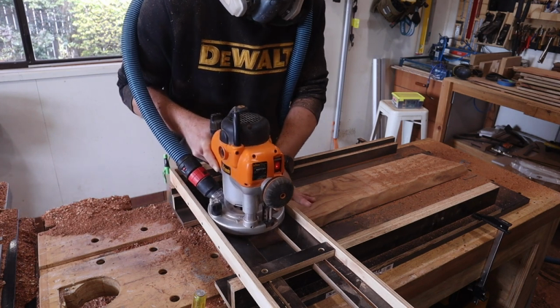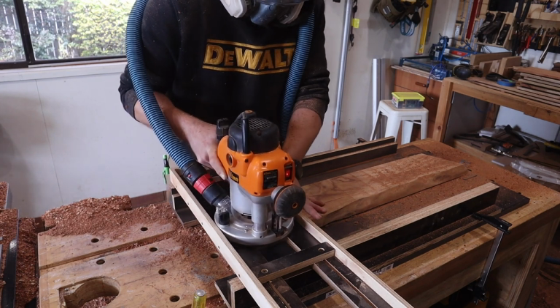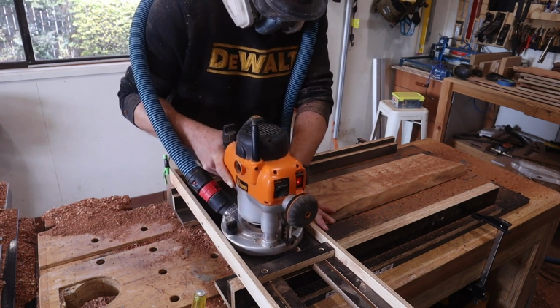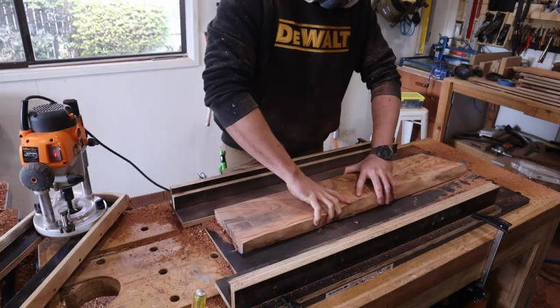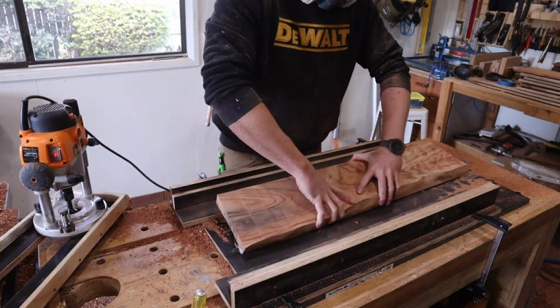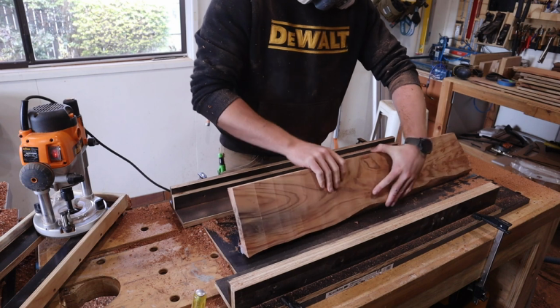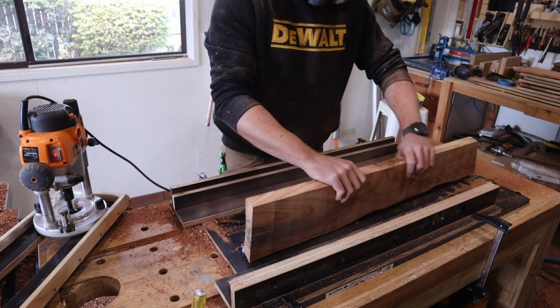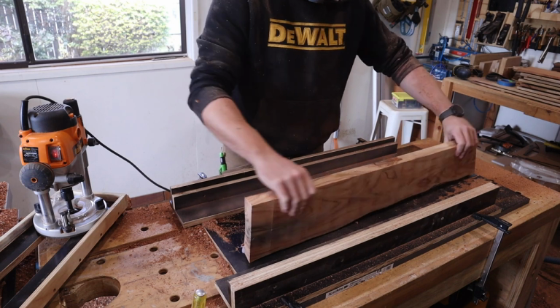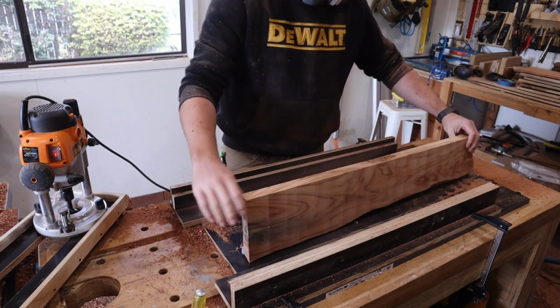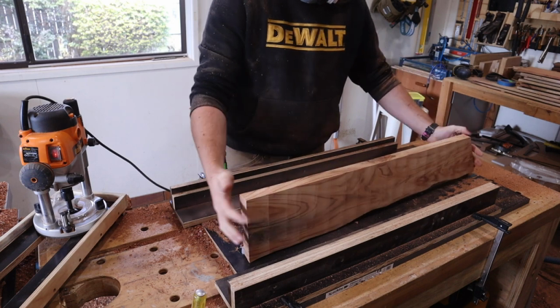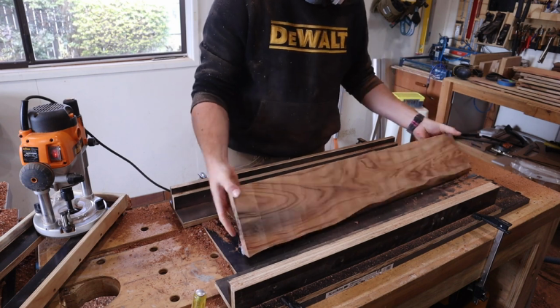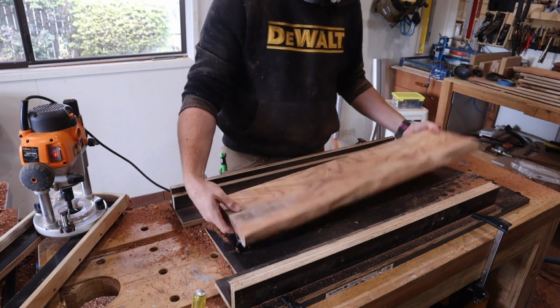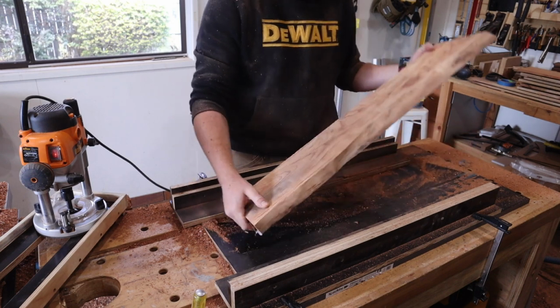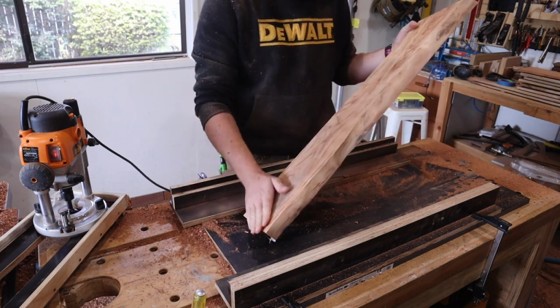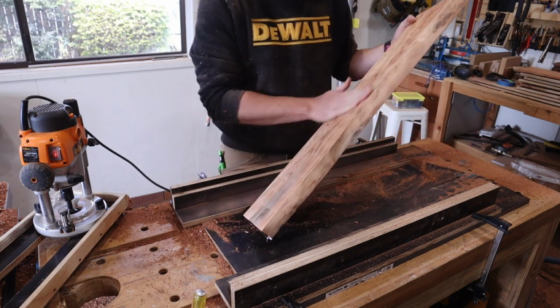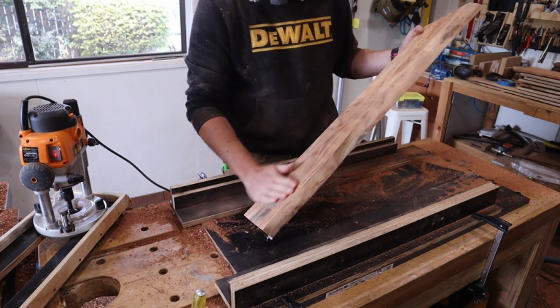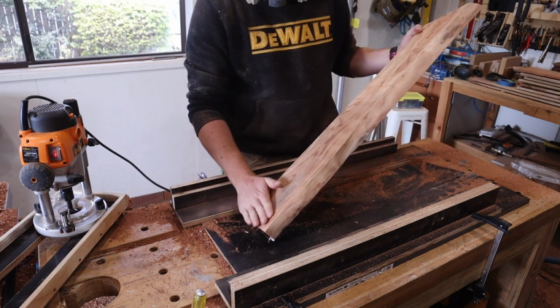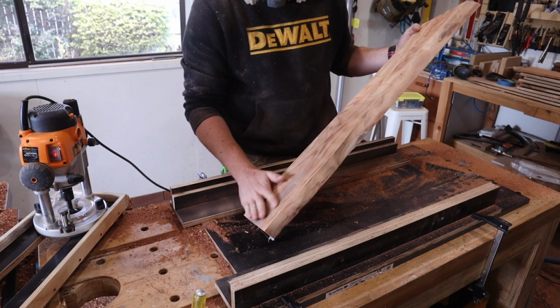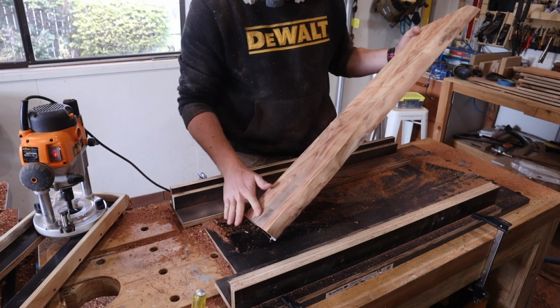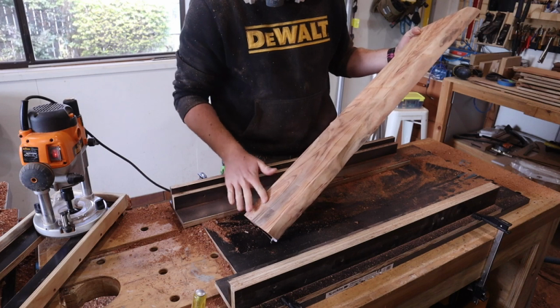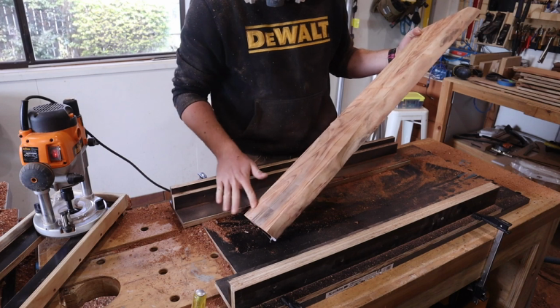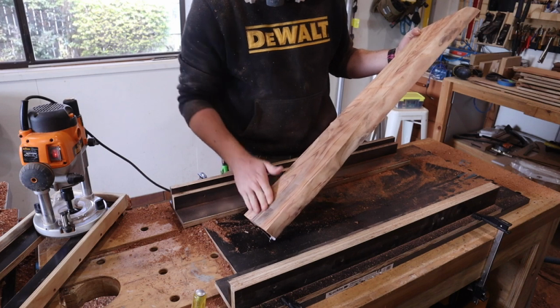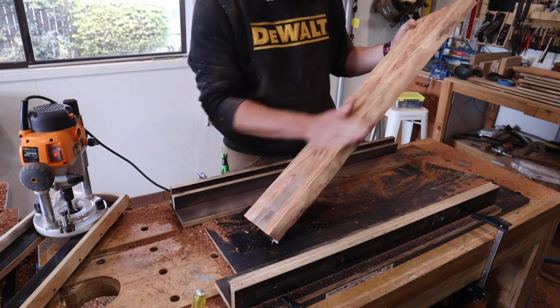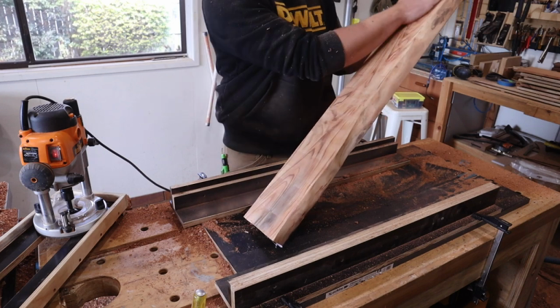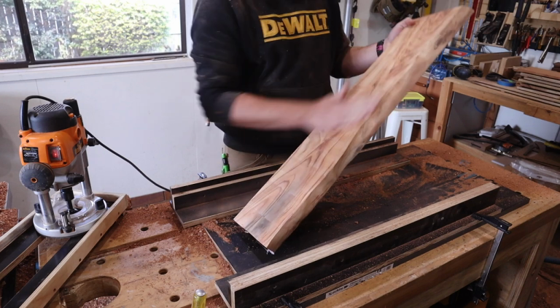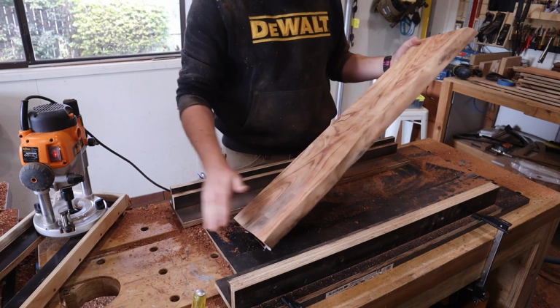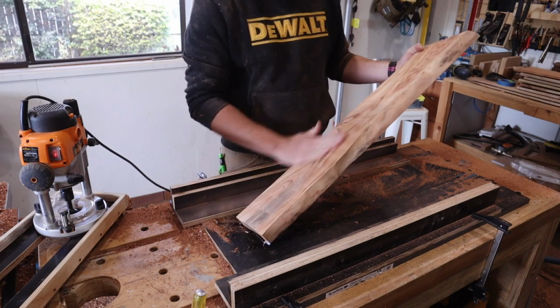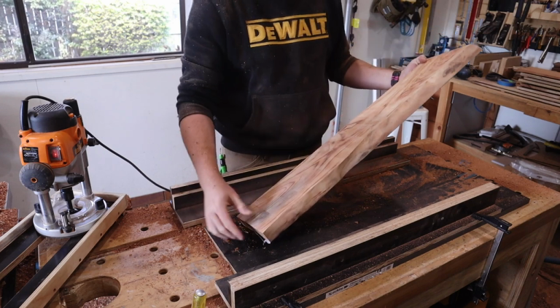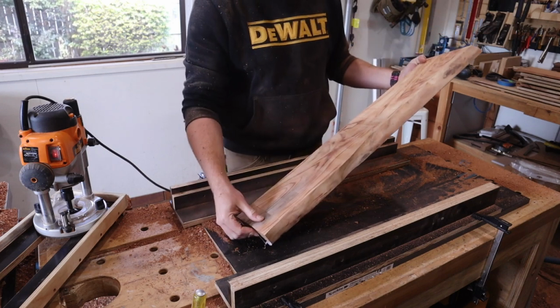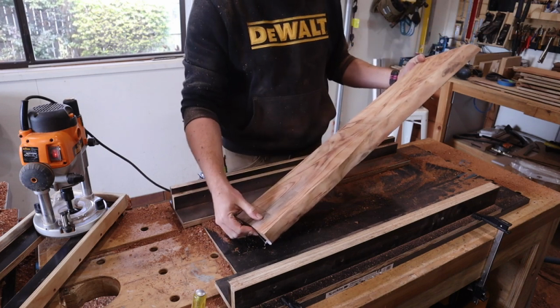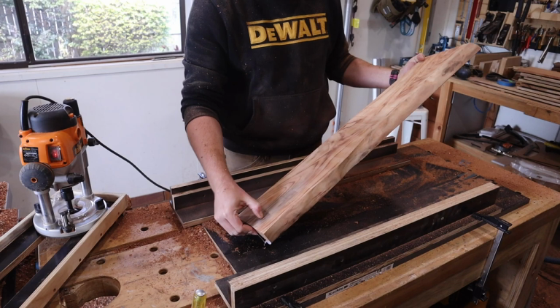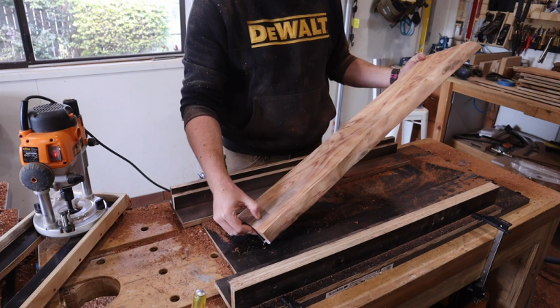There's a quick reminder to run a metal detector over any slabs or recycled timber, because there was a sneaky nail or something I wasn't expecting in this one. All good though — no damage to the router bit, and I was wearing my dark undies that day.